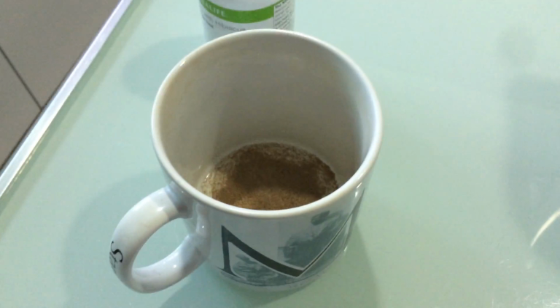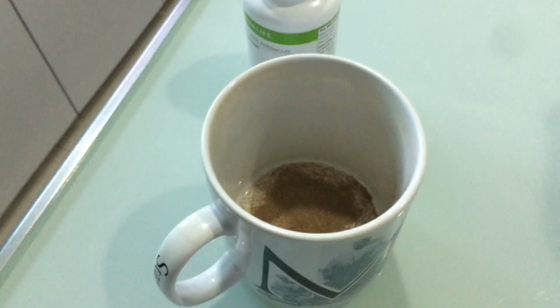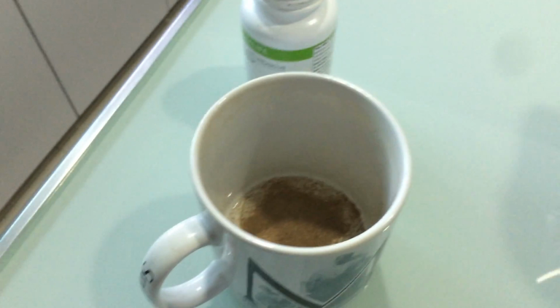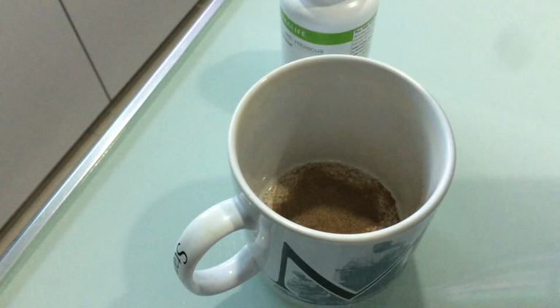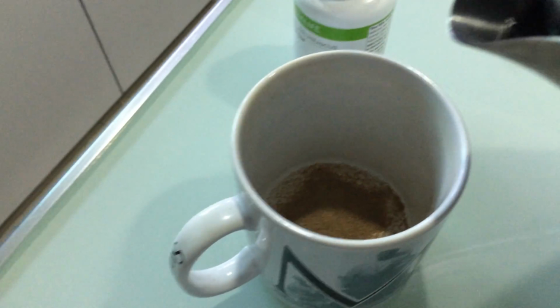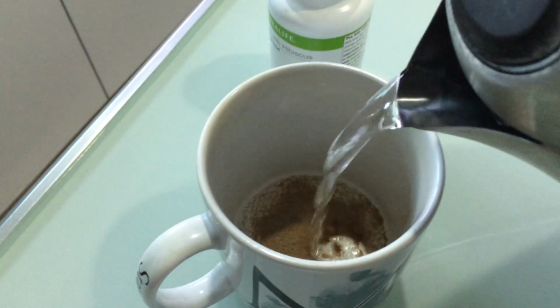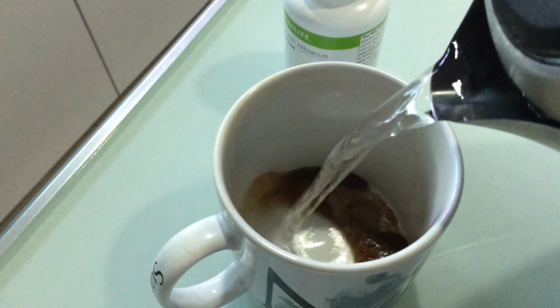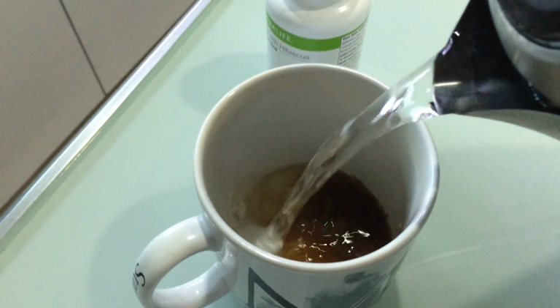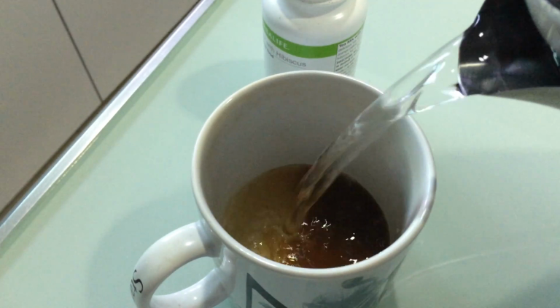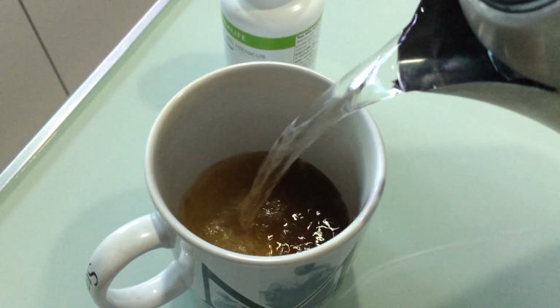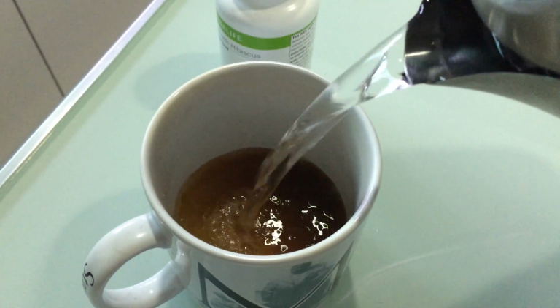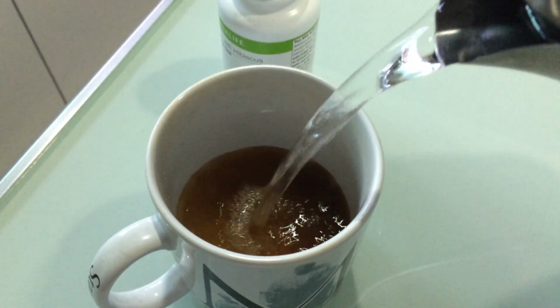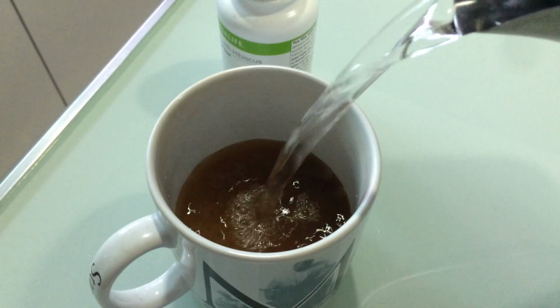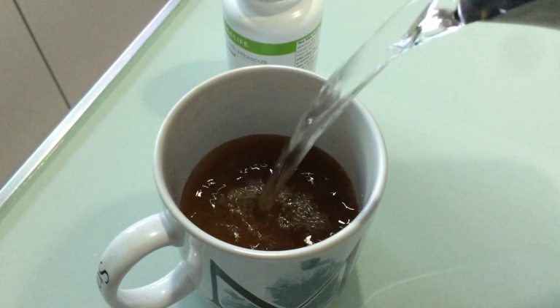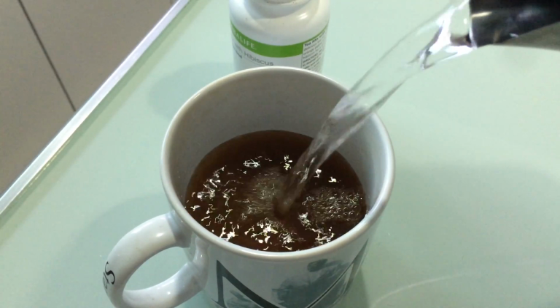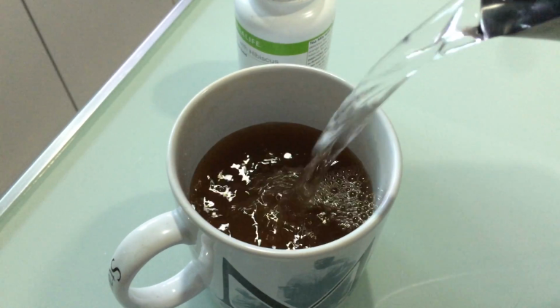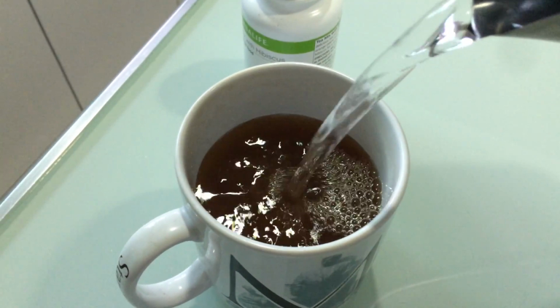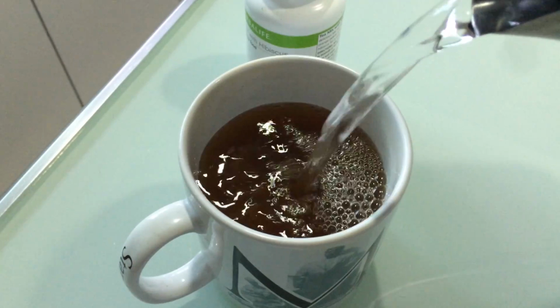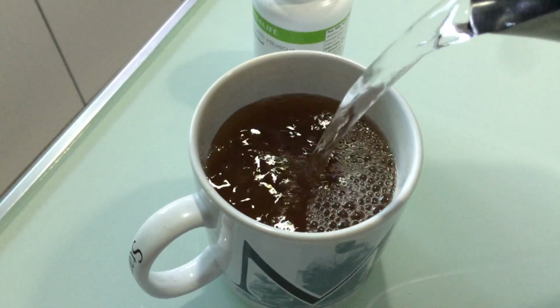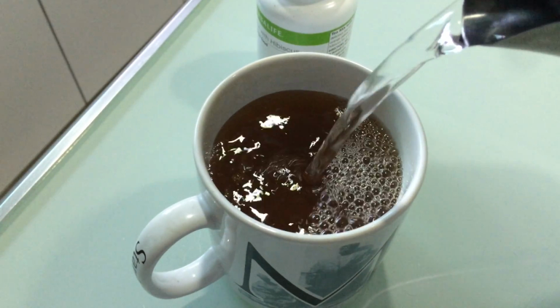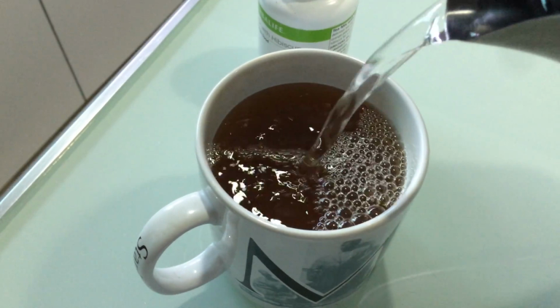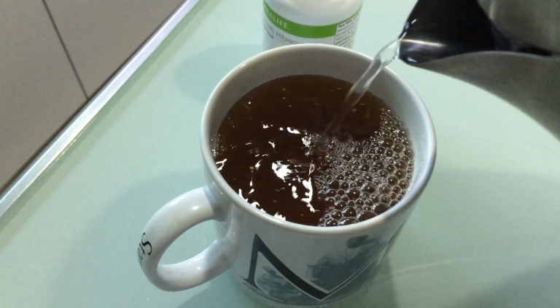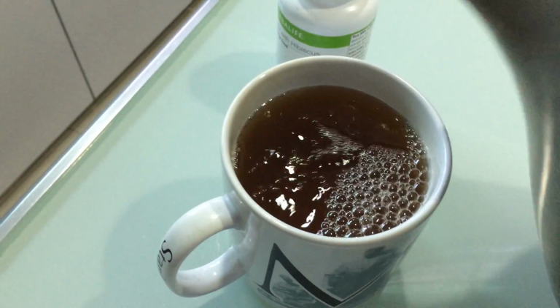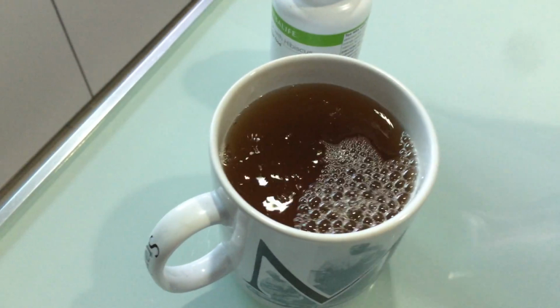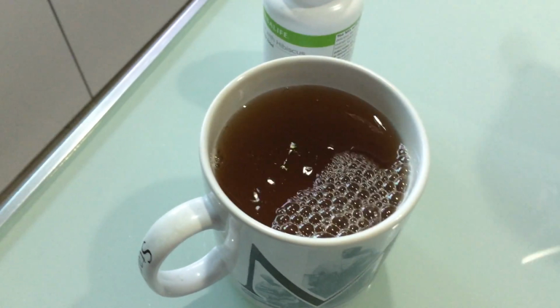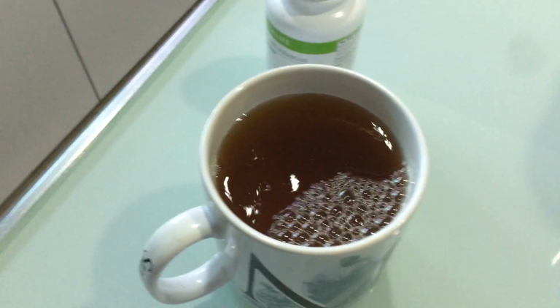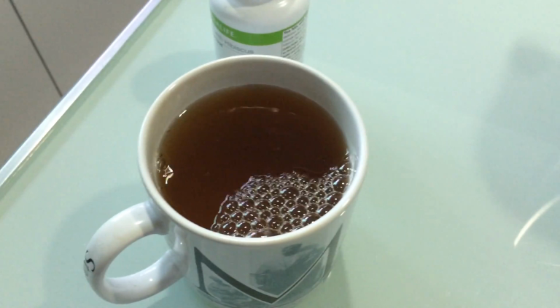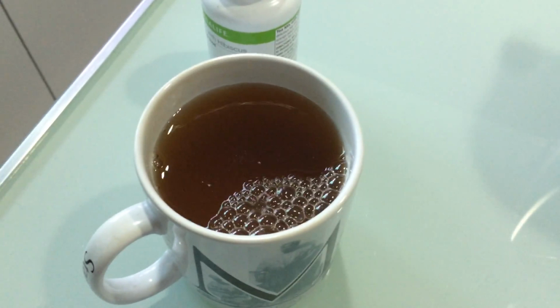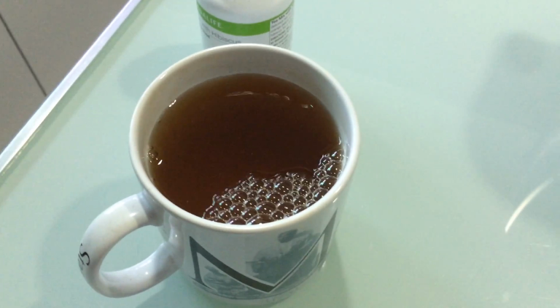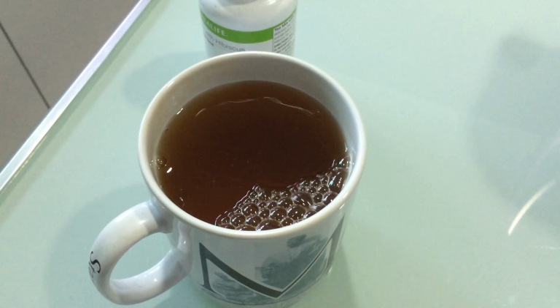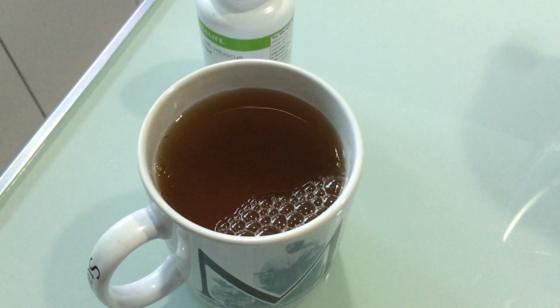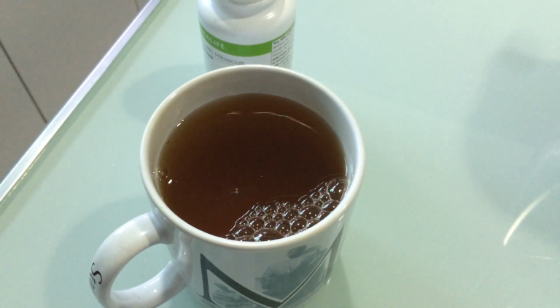And you just have to pour in the warm water — hot water, up to you, up to your preference. But if you want better results, mix with warm water or drink hot water and sip it slowly.